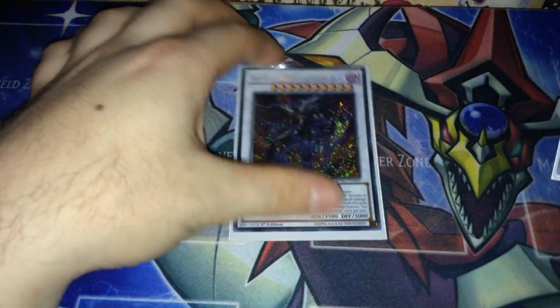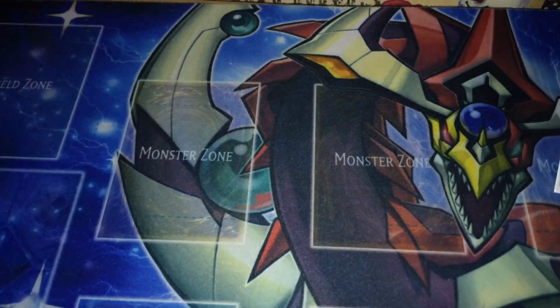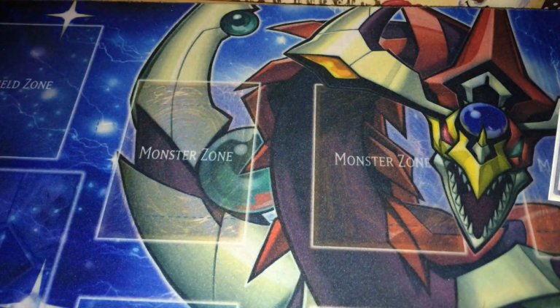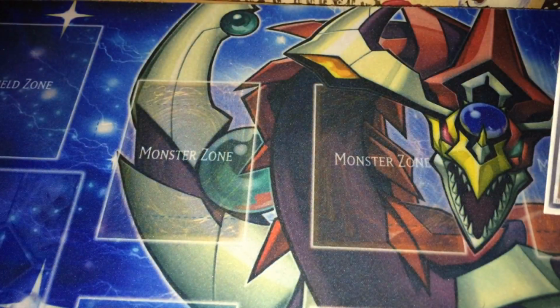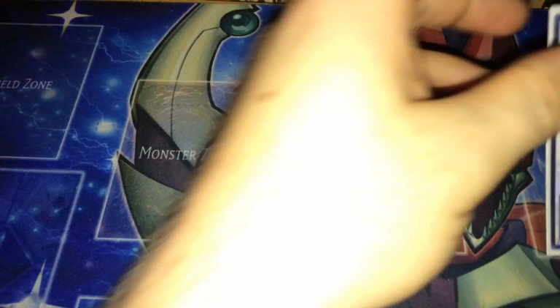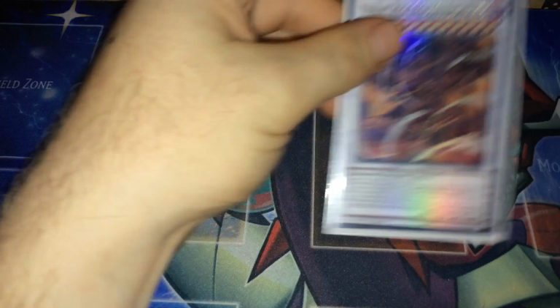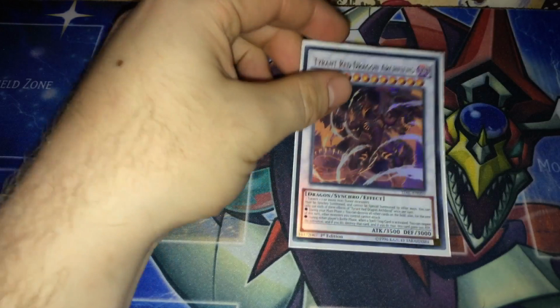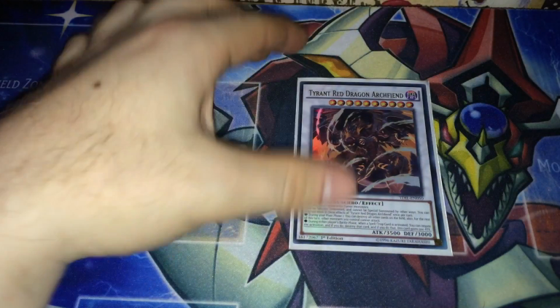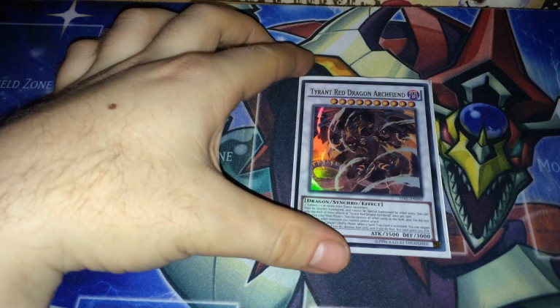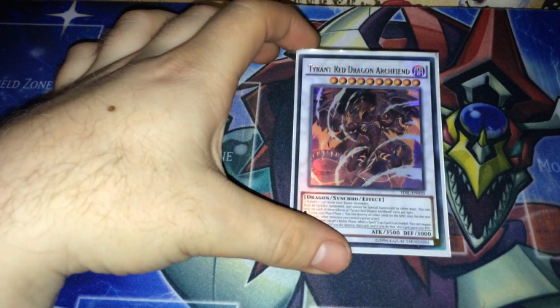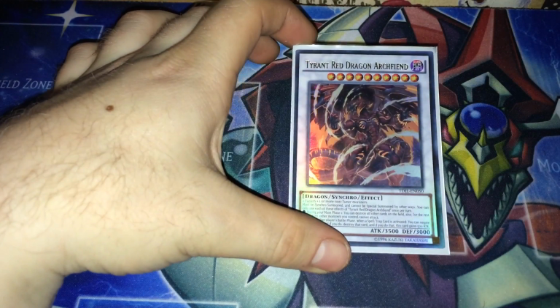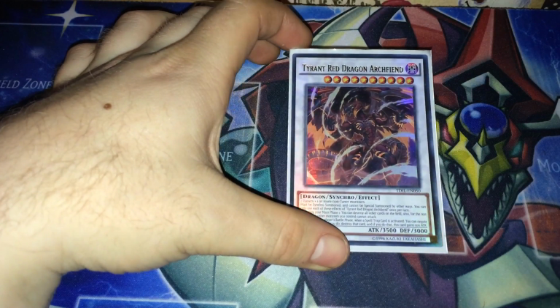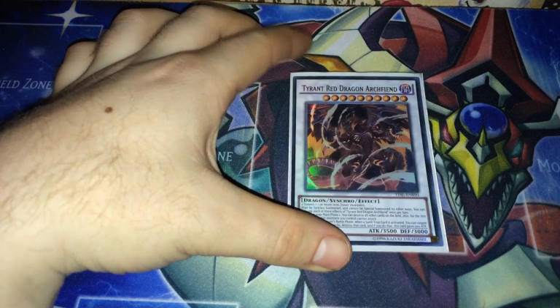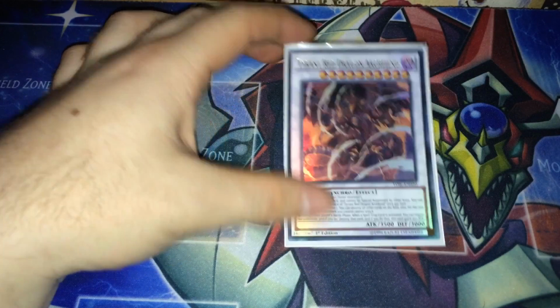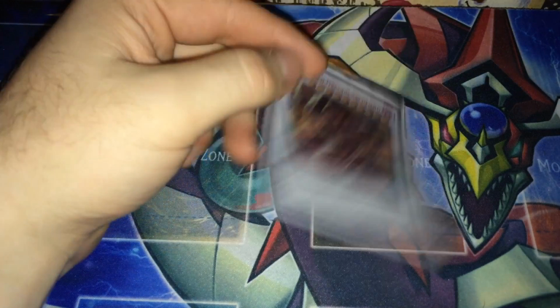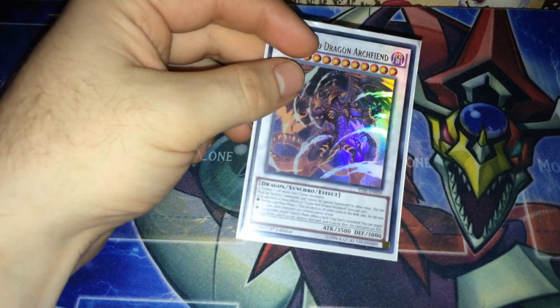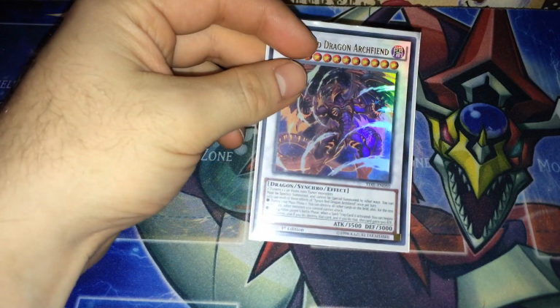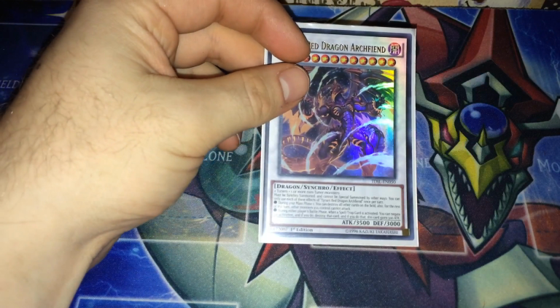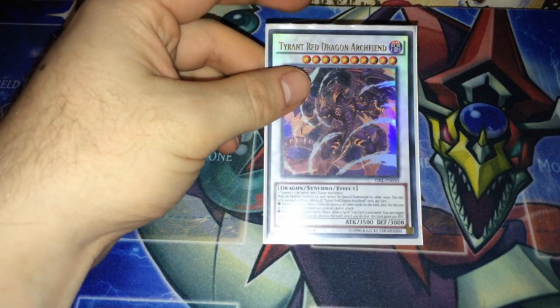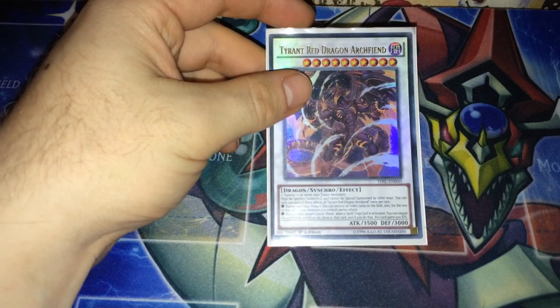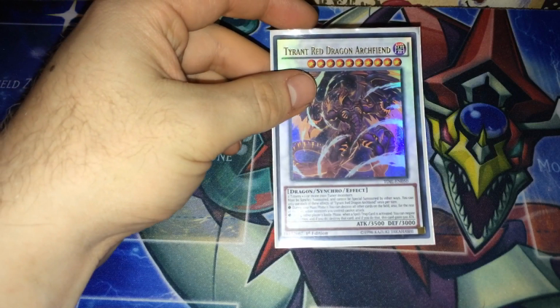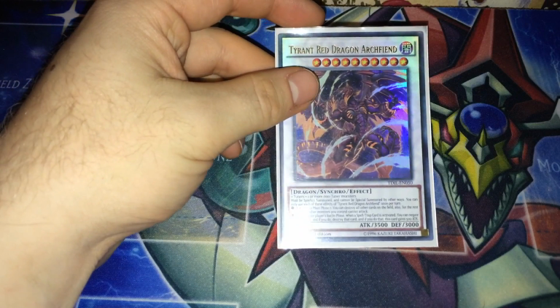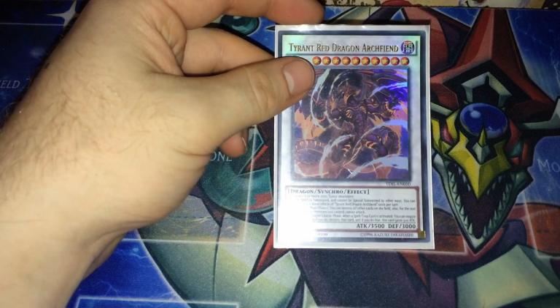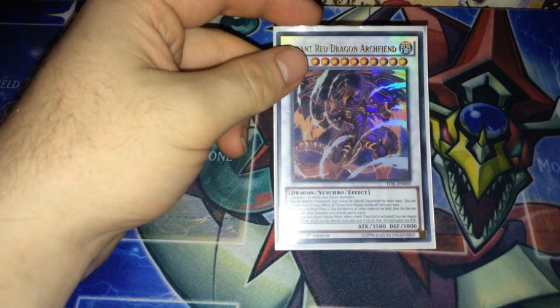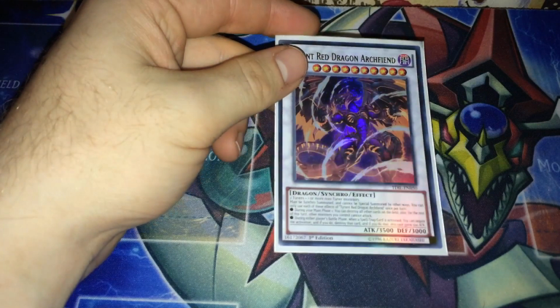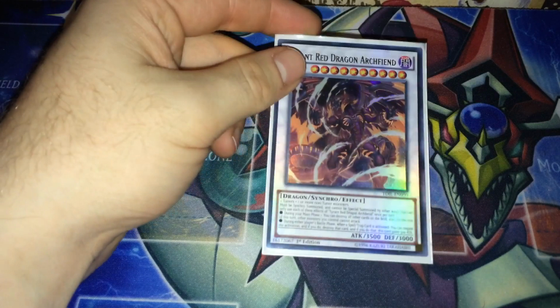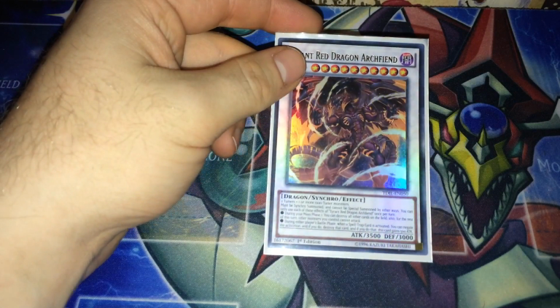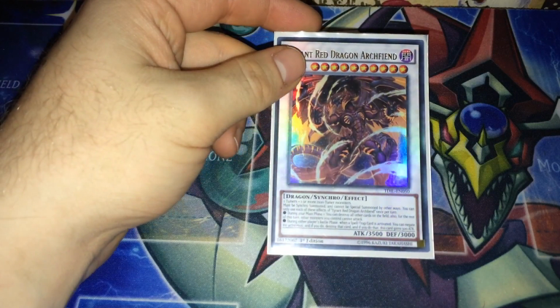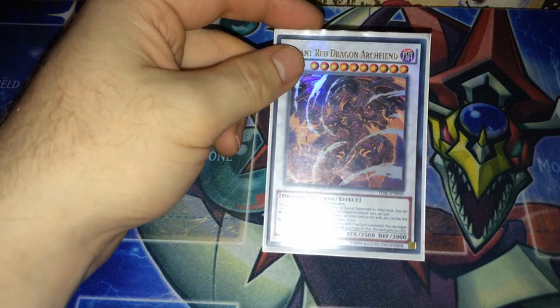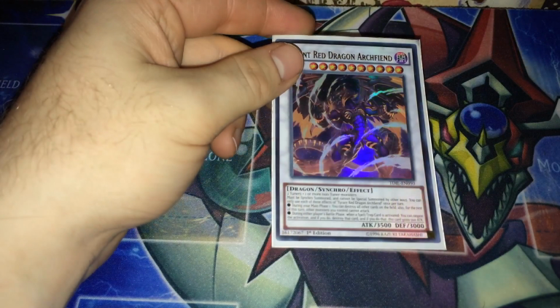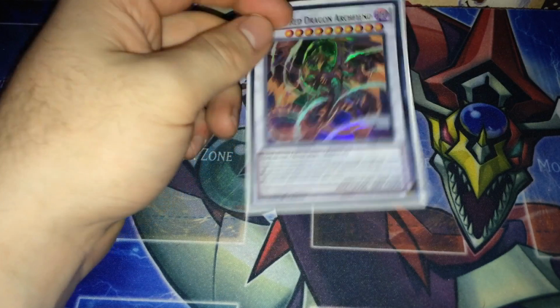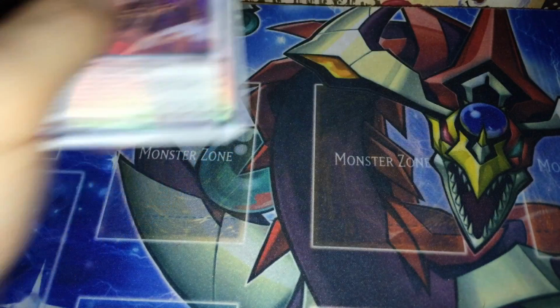One of the newer cards is Tyrant Red Dragon Archfiend — beautiful card. You can nuke the field straight away, and then if your opponent activates a spell or trap during the battle phase, you gain 500 attack and negate it. It's pretty, pretty good.